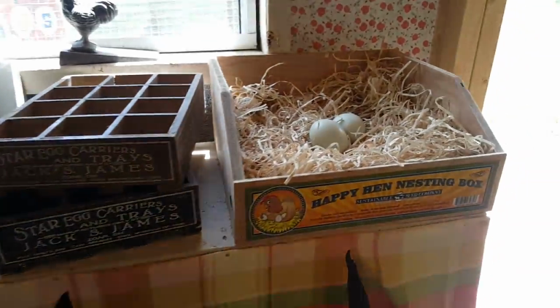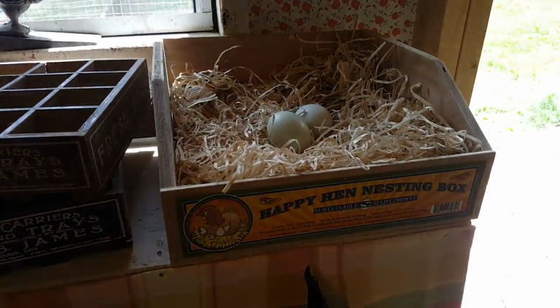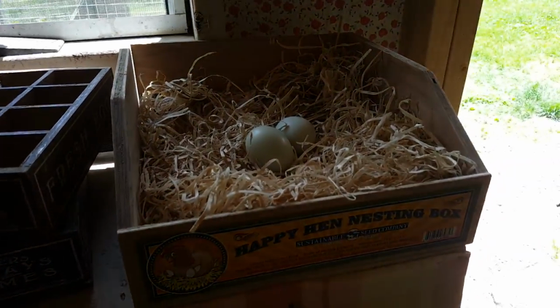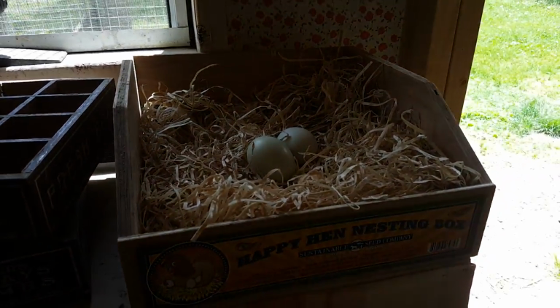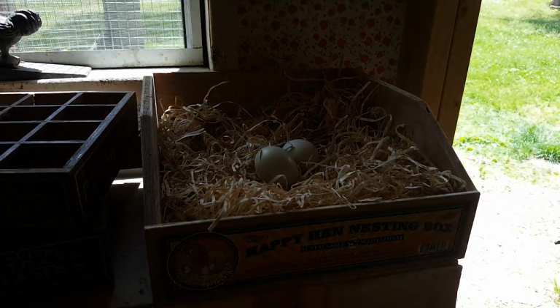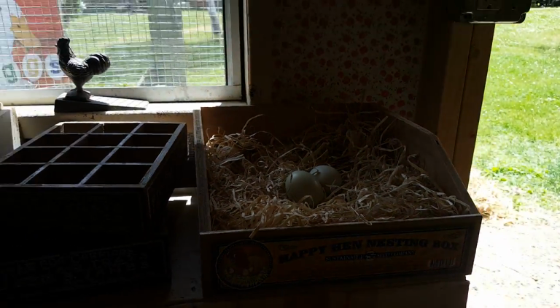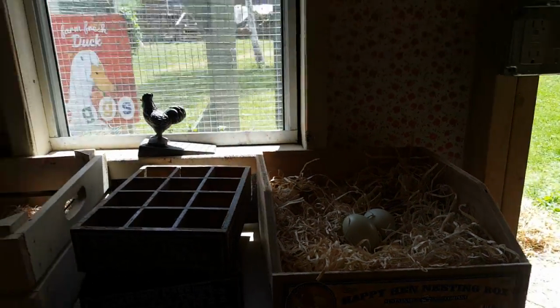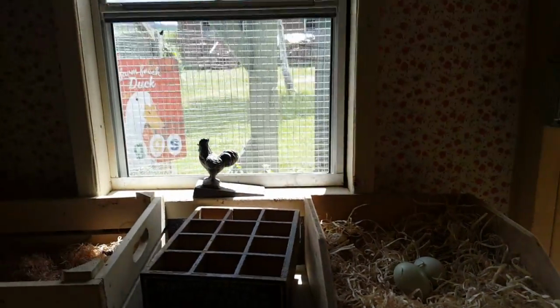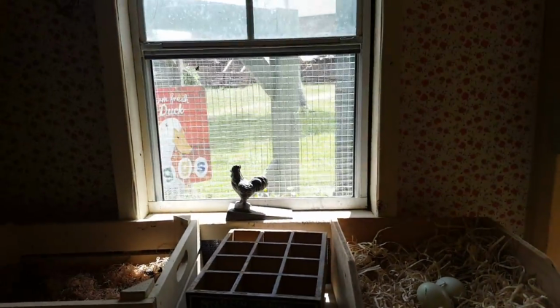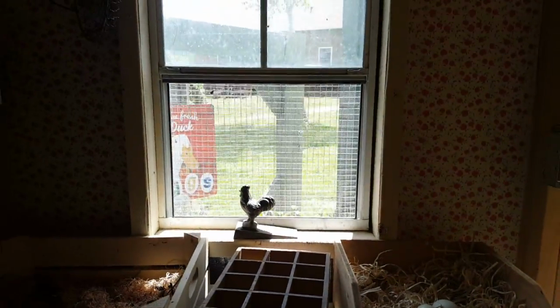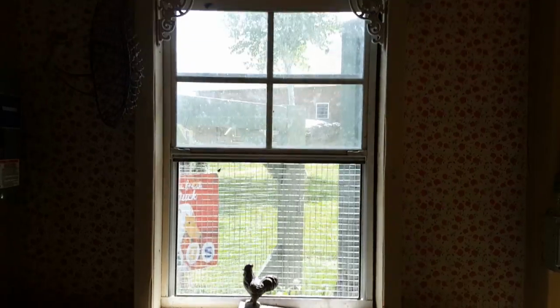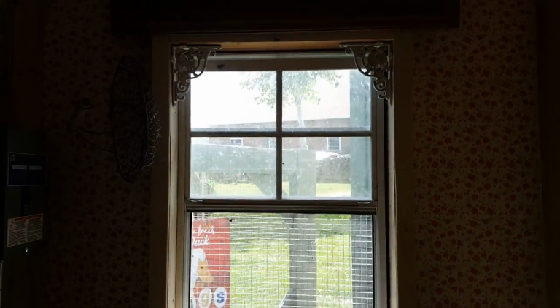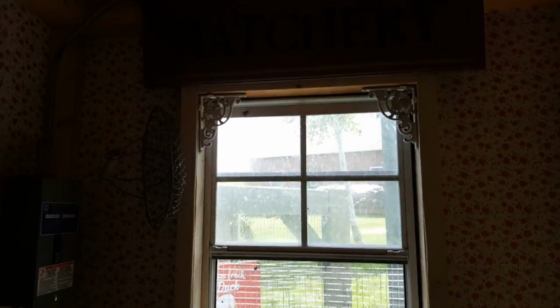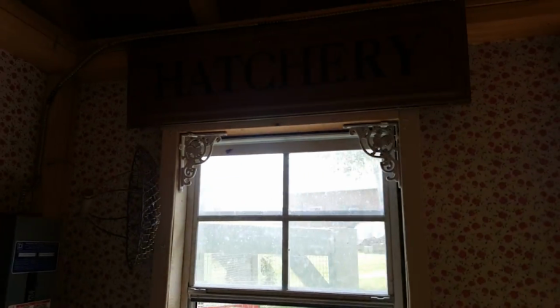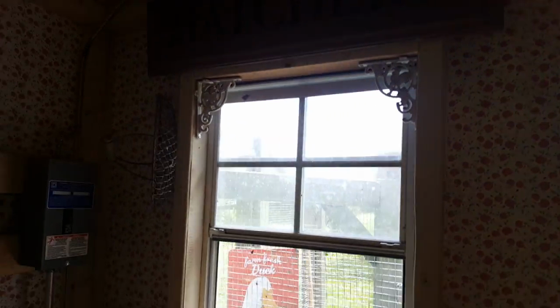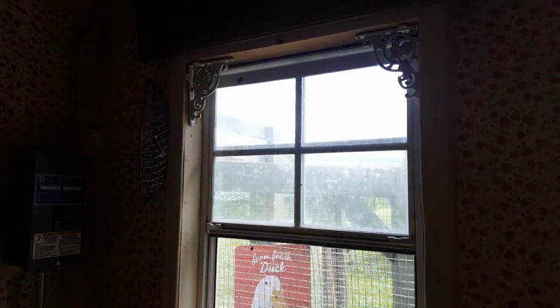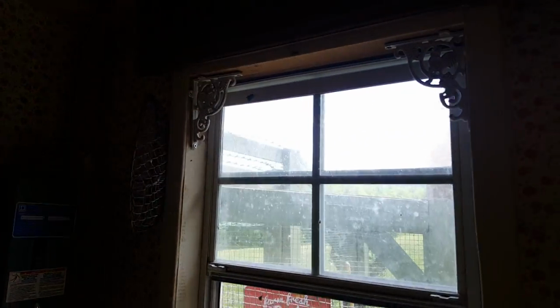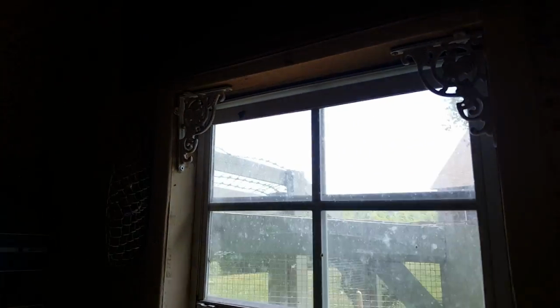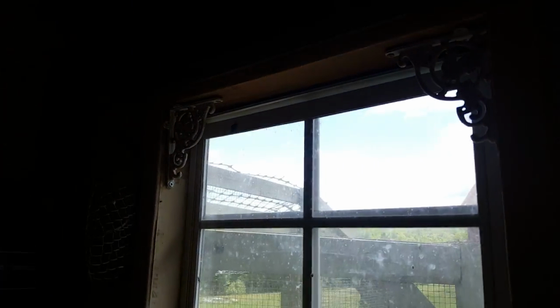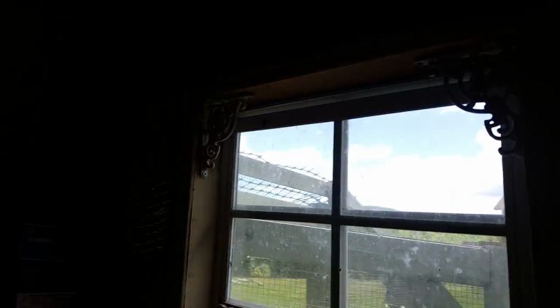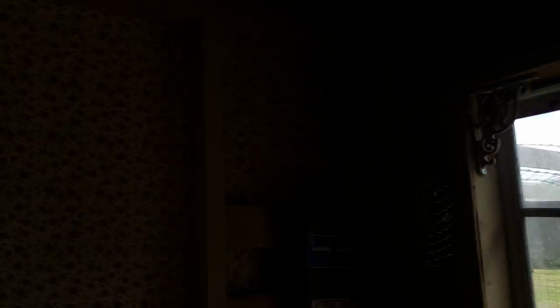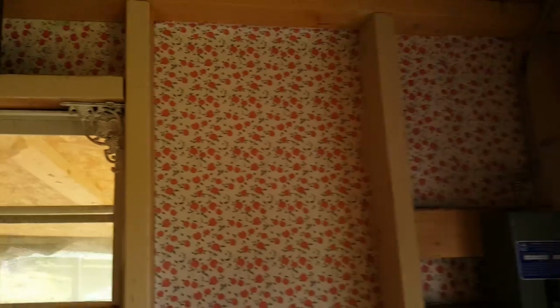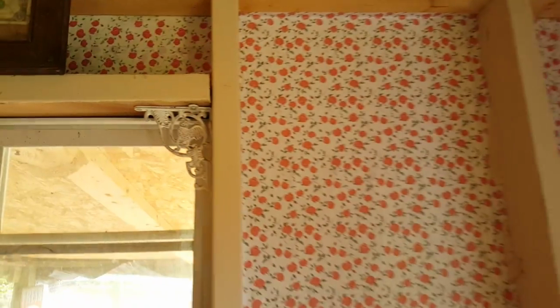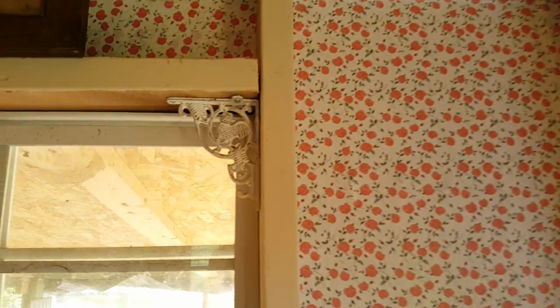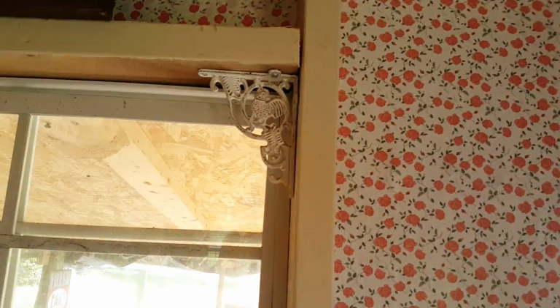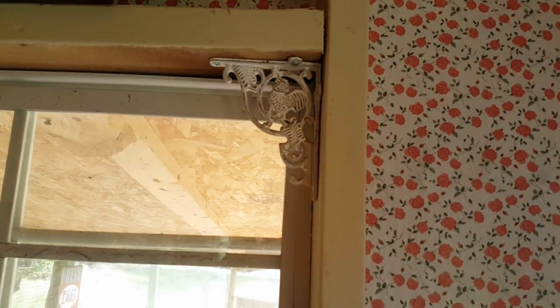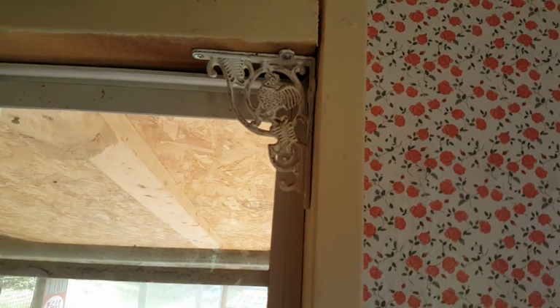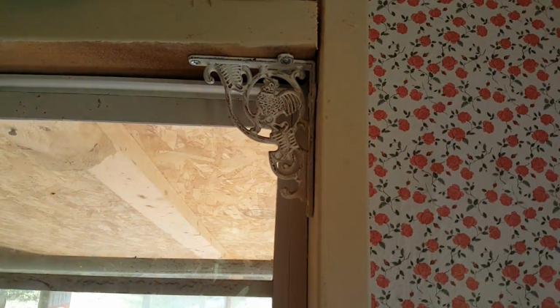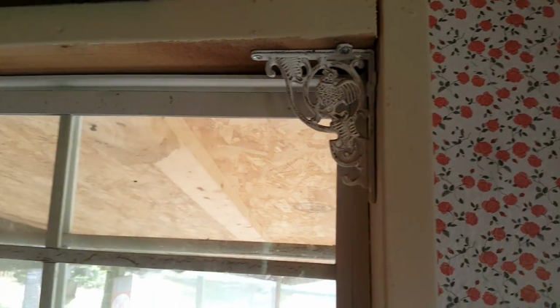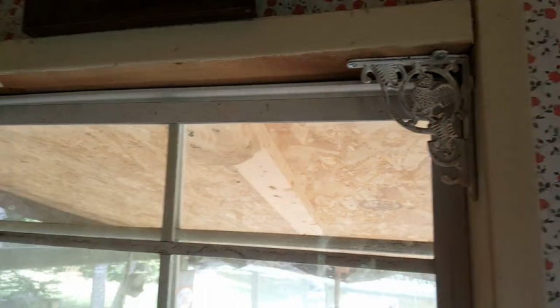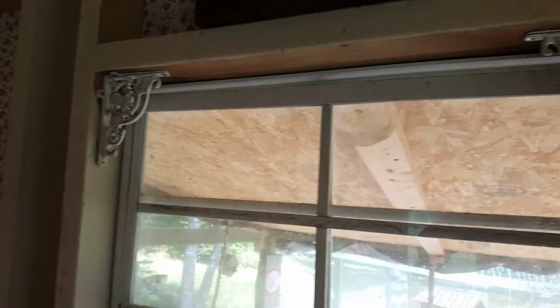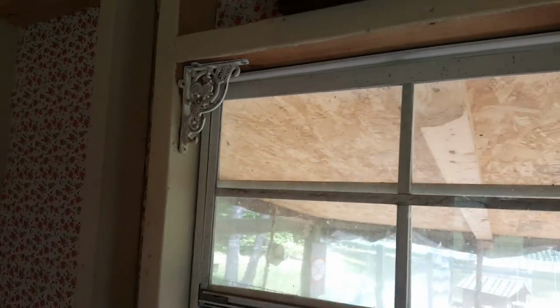We actually got some eggs in there. I put some cute brackets that I found on eBay on all the windows — they're a bit hard to see but they look great.